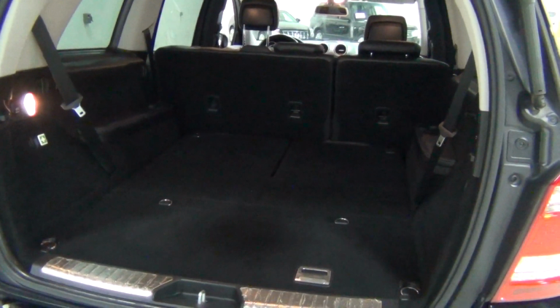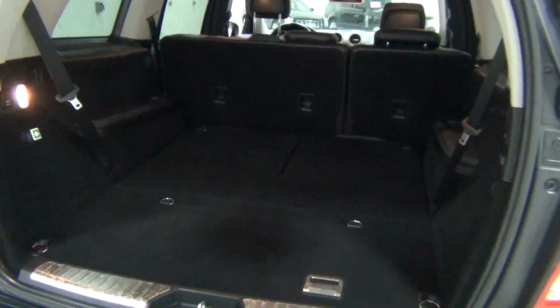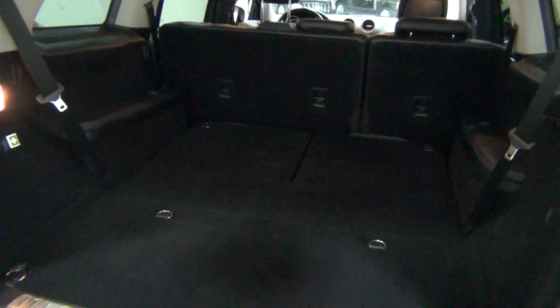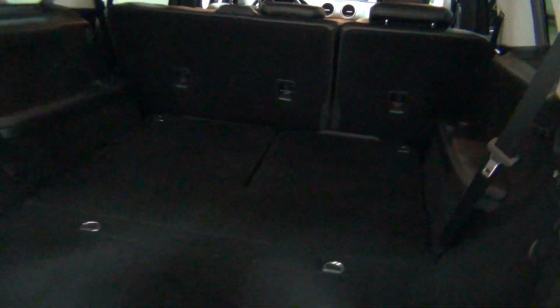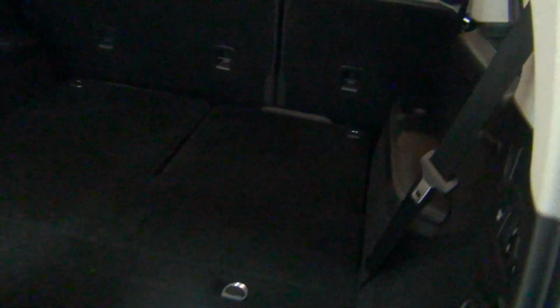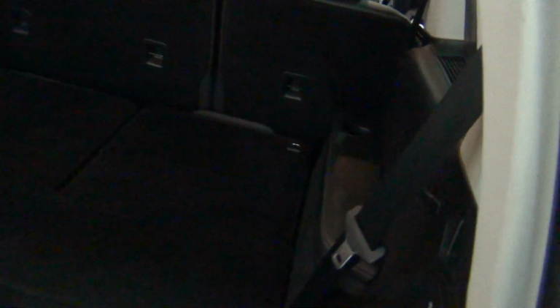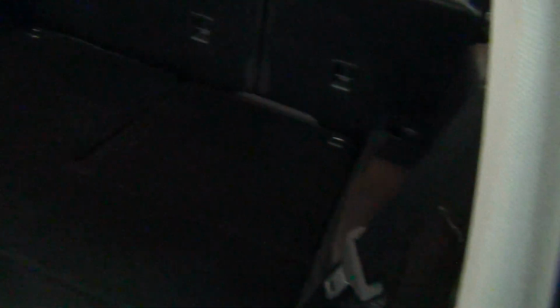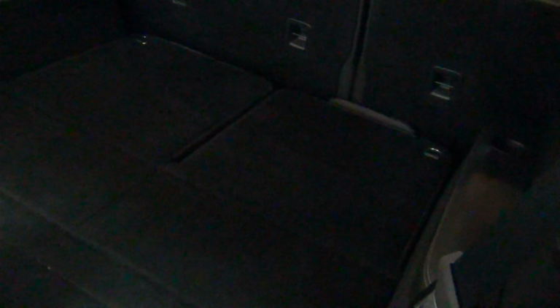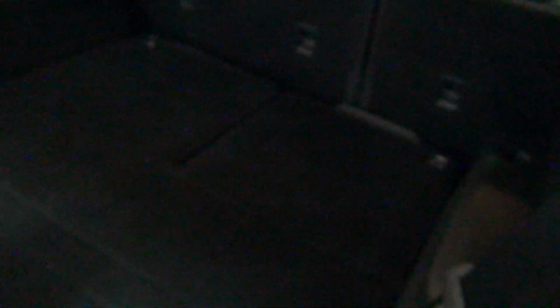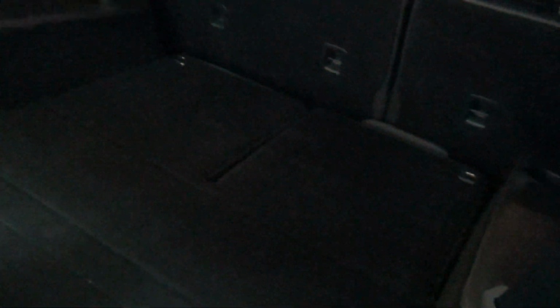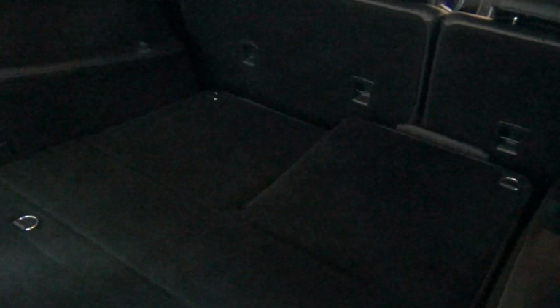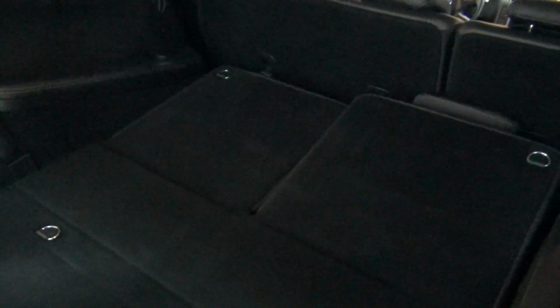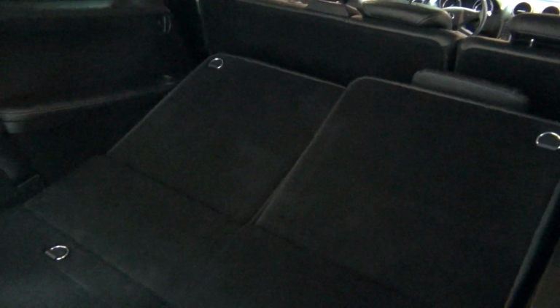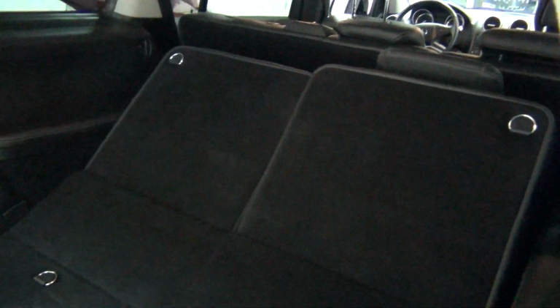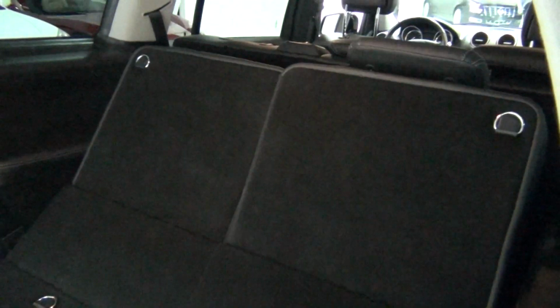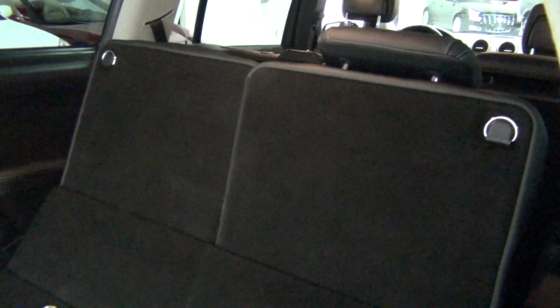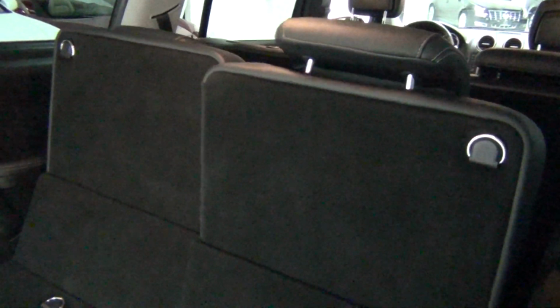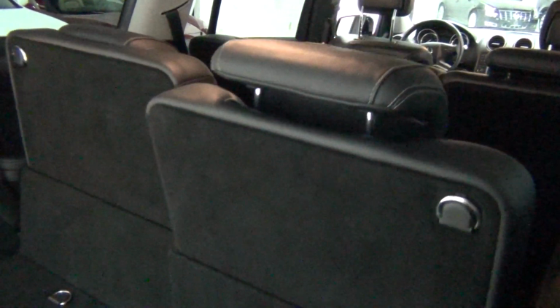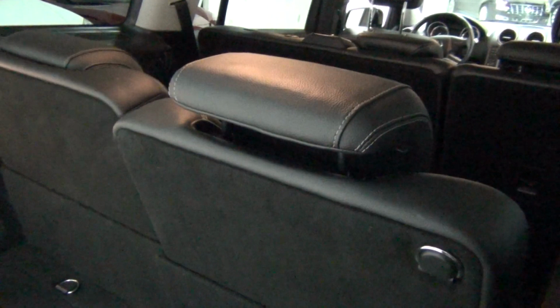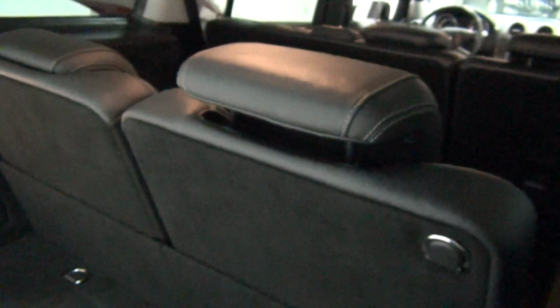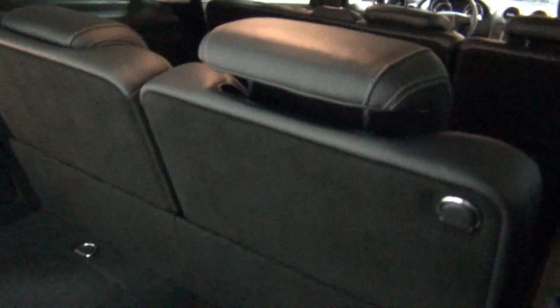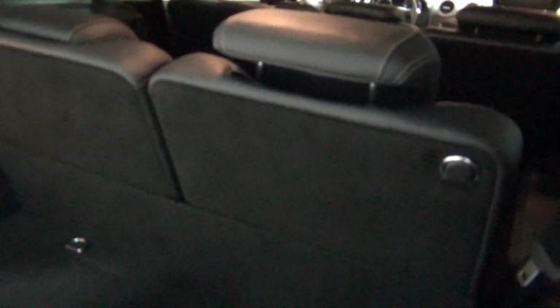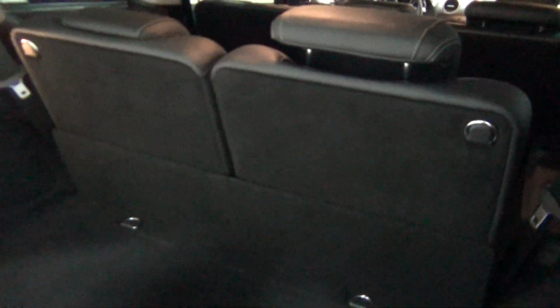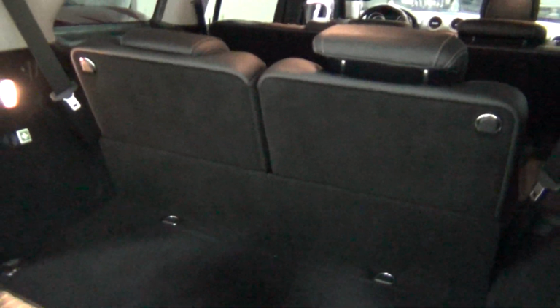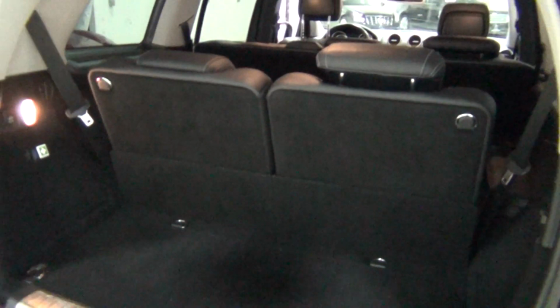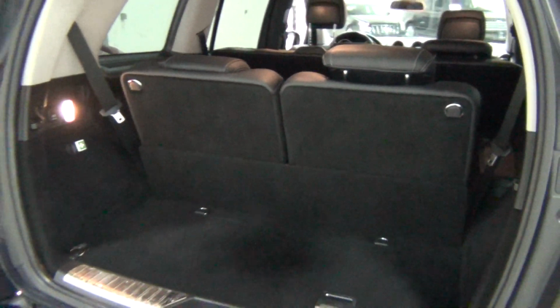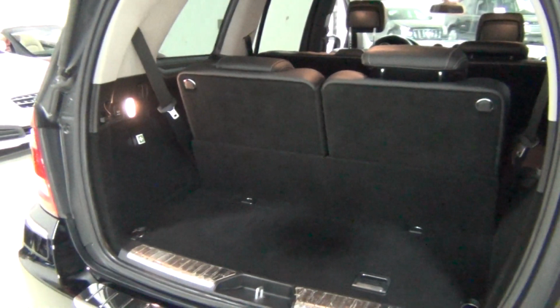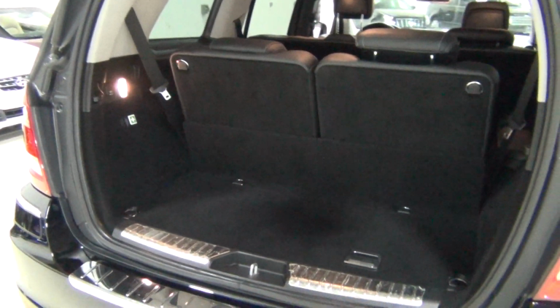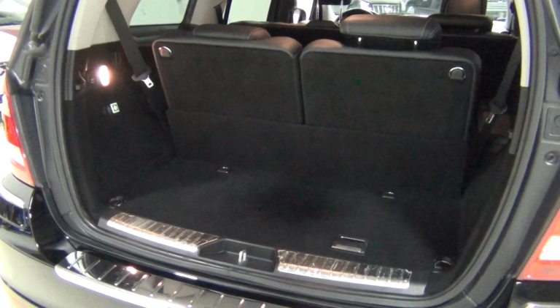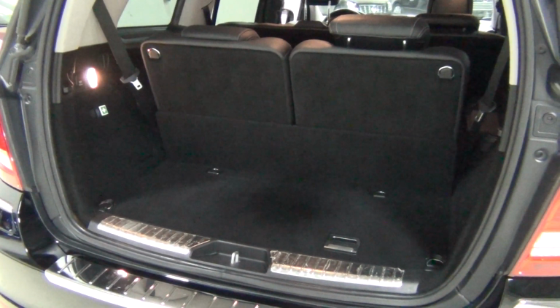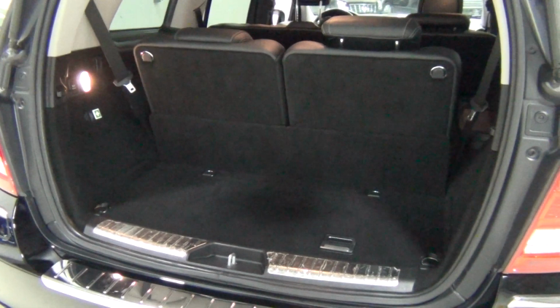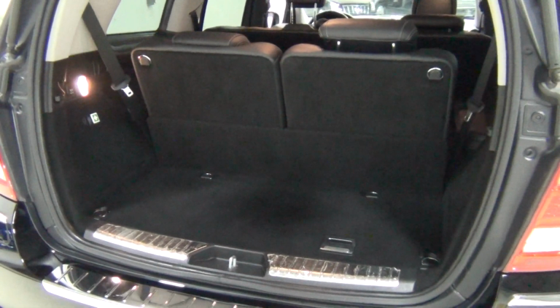Look how easy it is to use the seats. I wouldn't do that all day because you're going to run out of battery, but it's pretty neat.